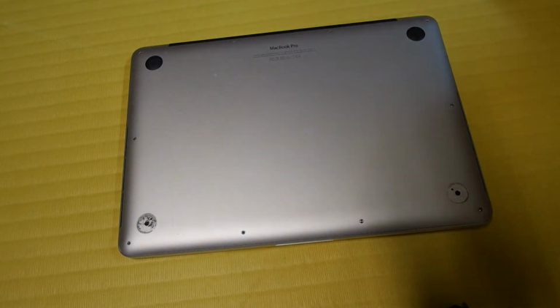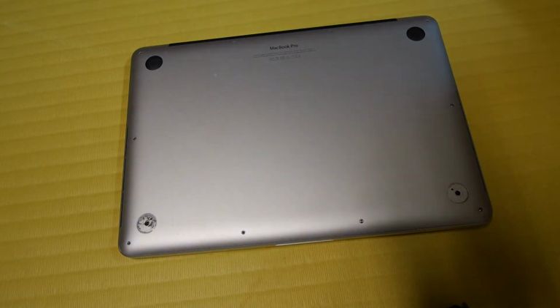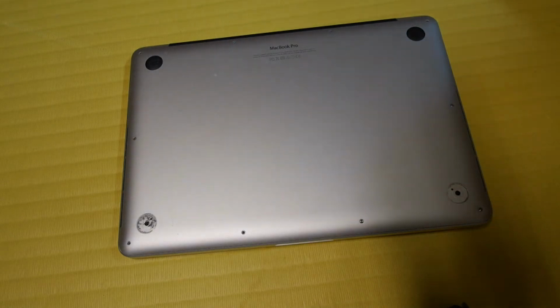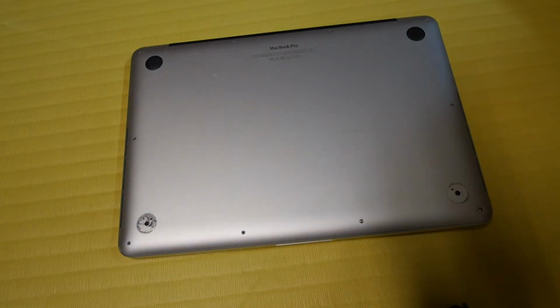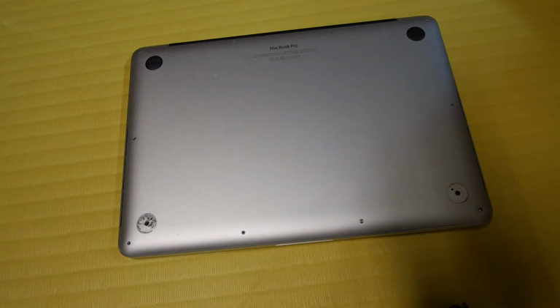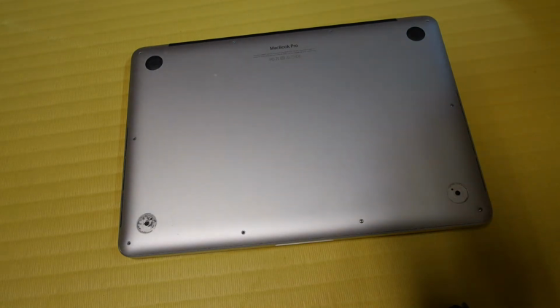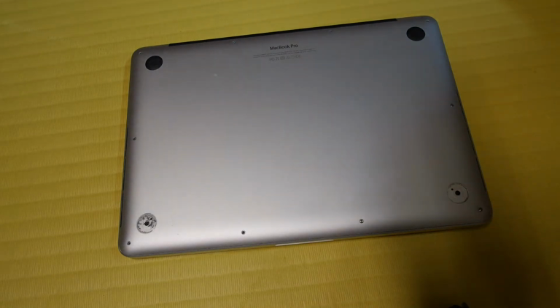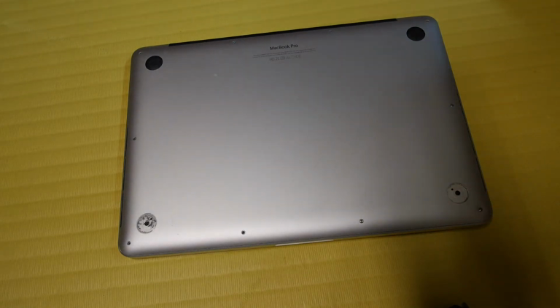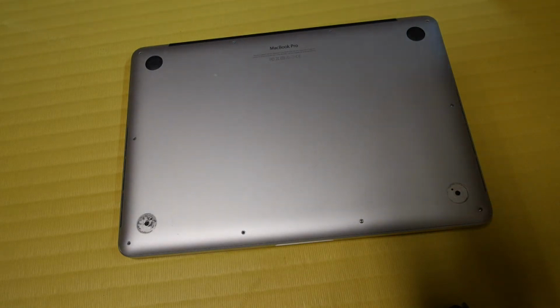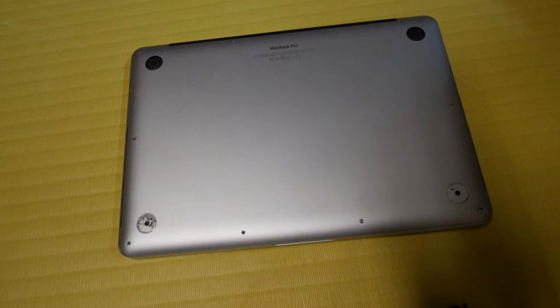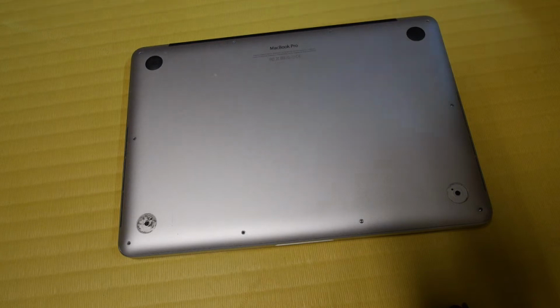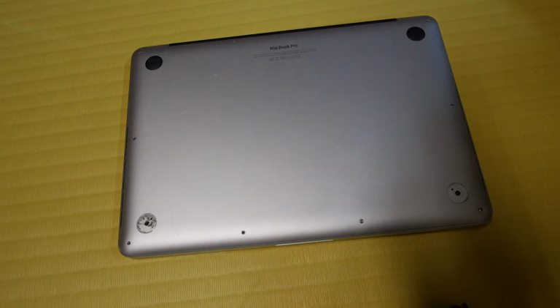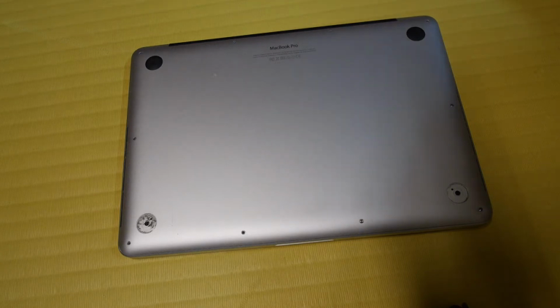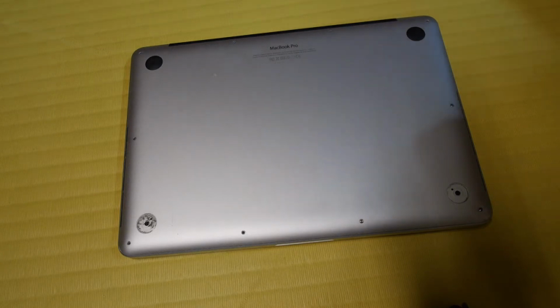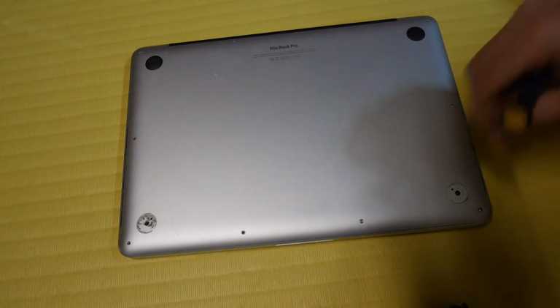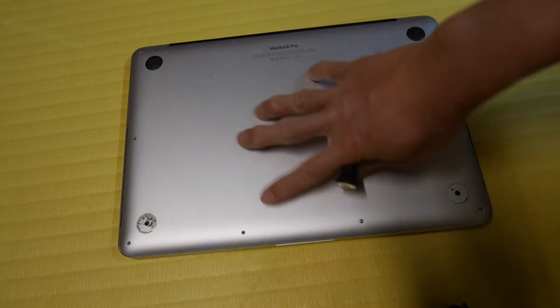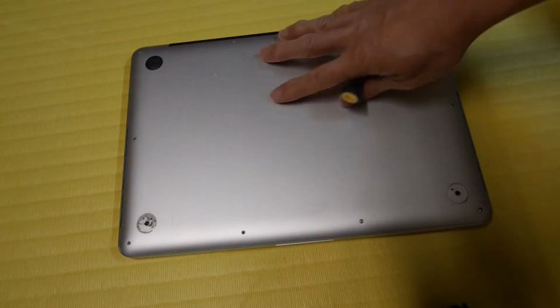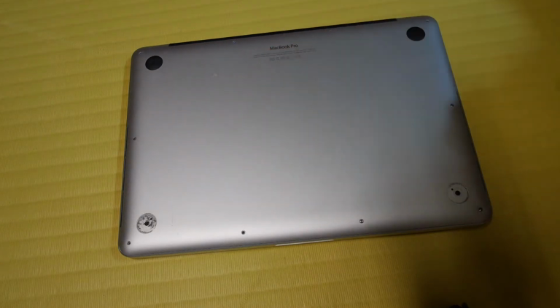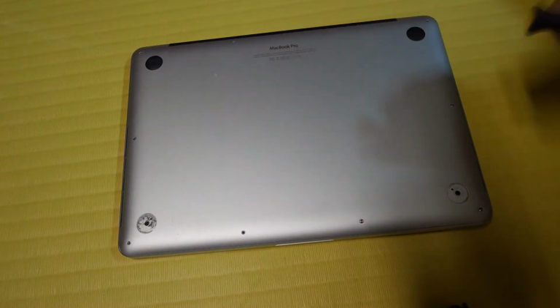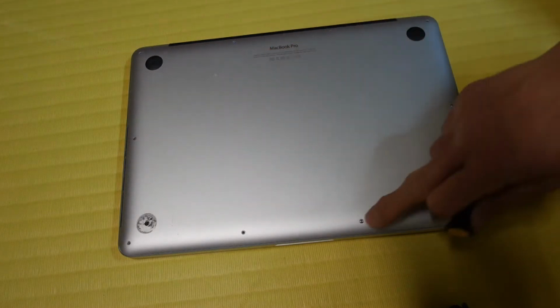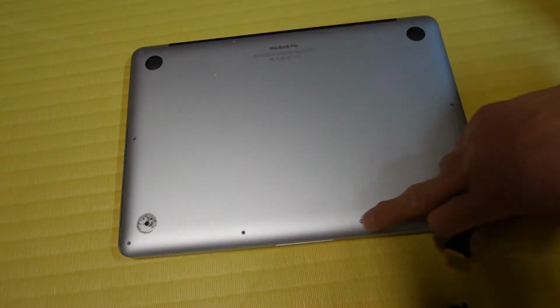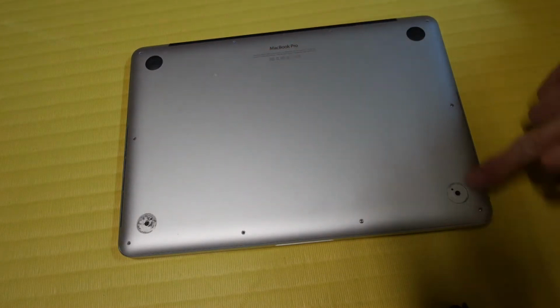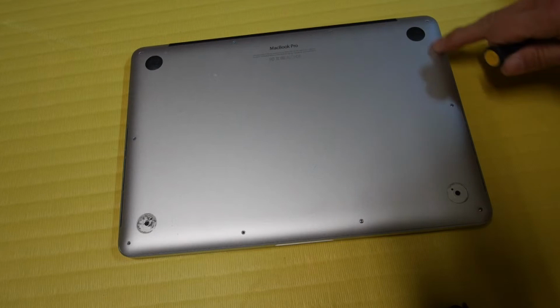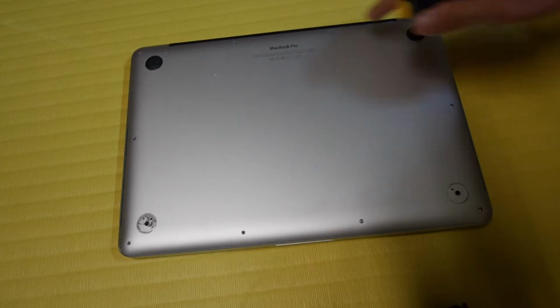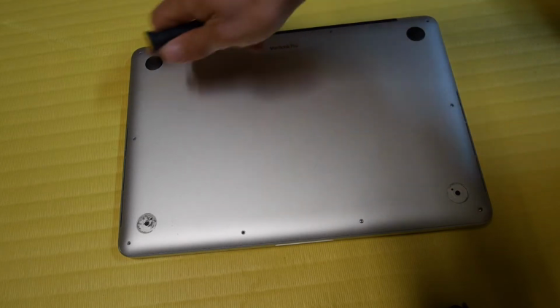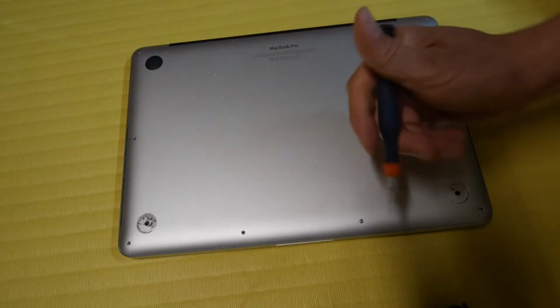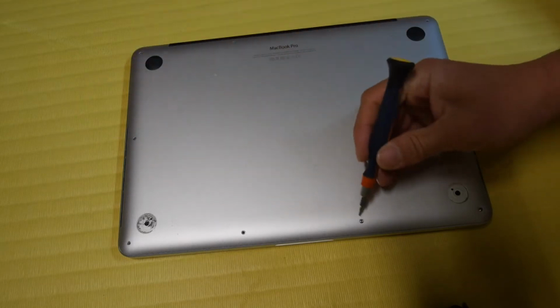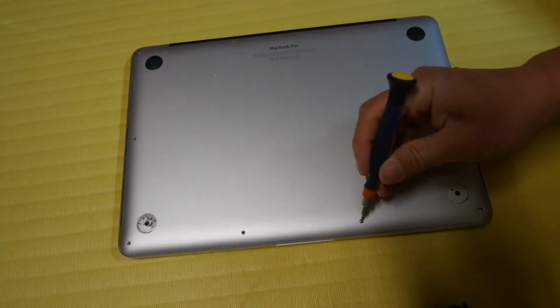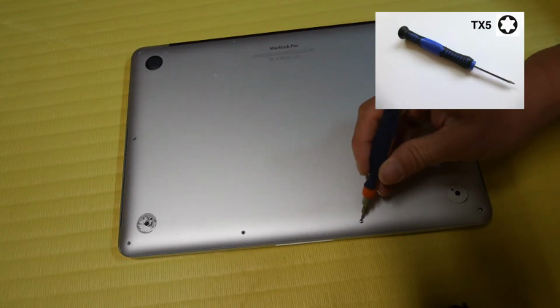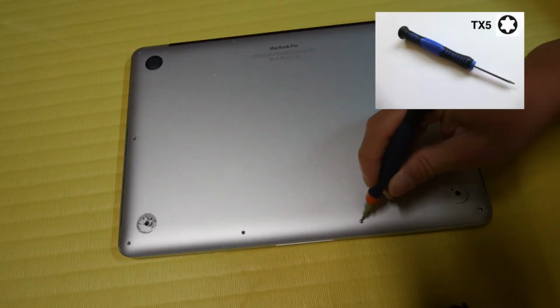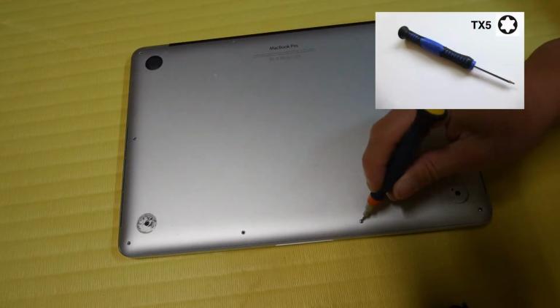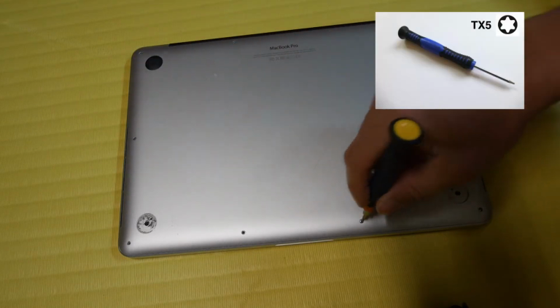In order to access the SSD hard drive on the 2015 MacBook Pro, you need to remove the bottom, and this is held in place with several Torx screws.